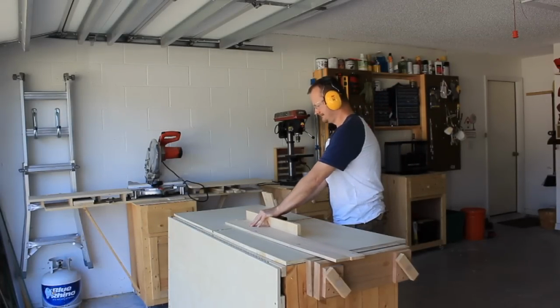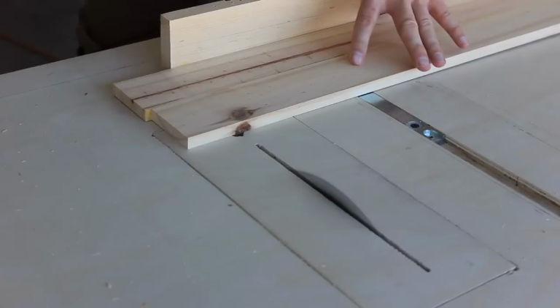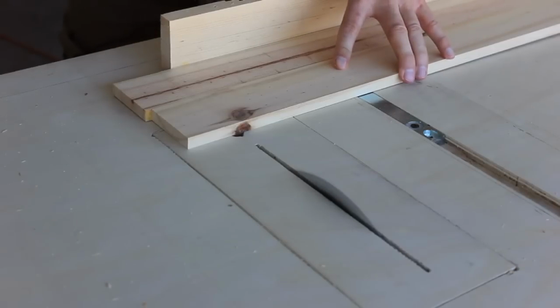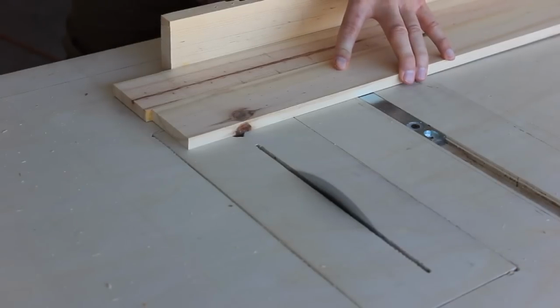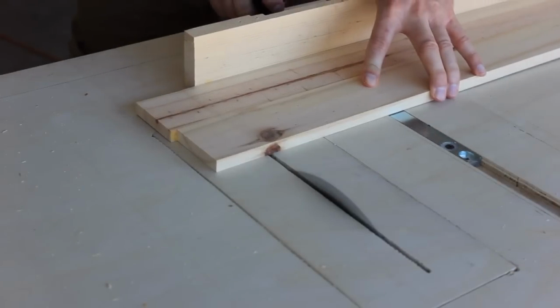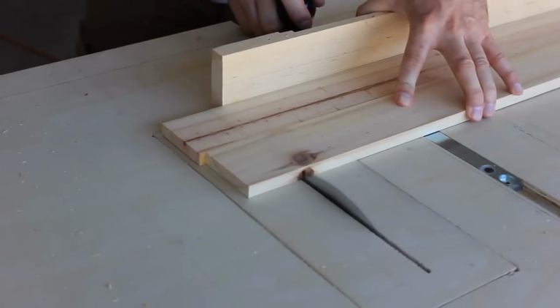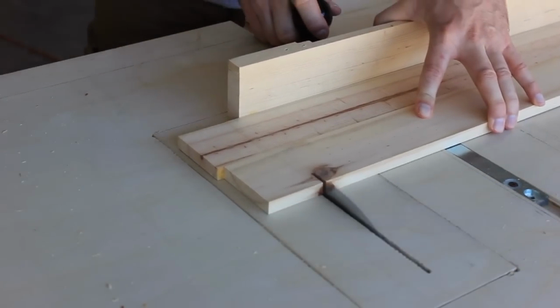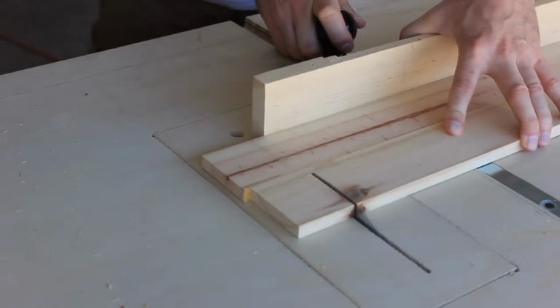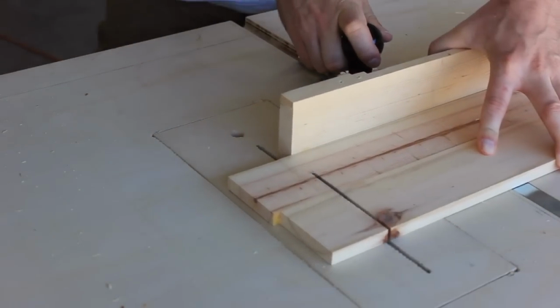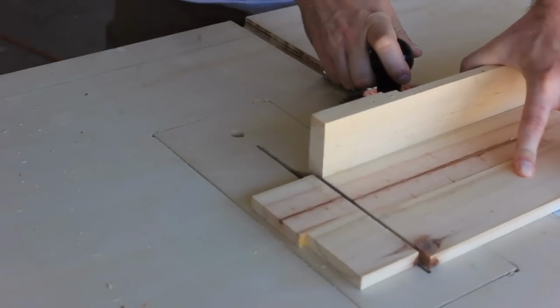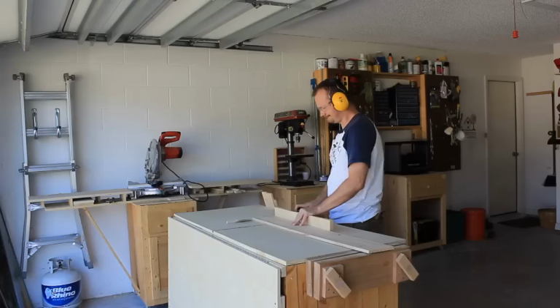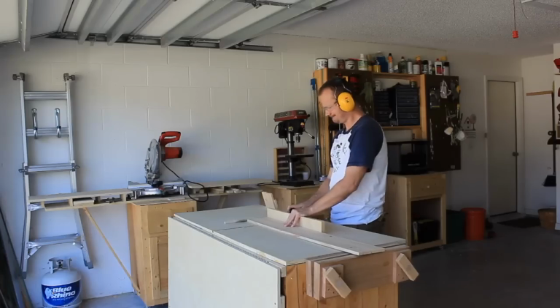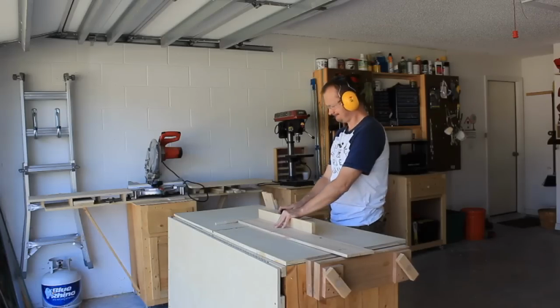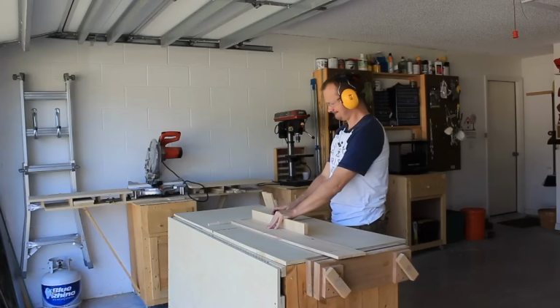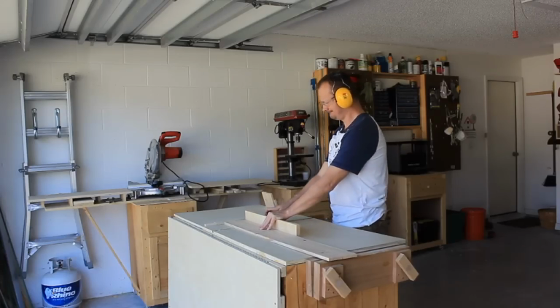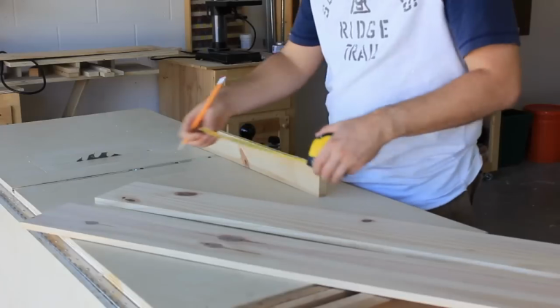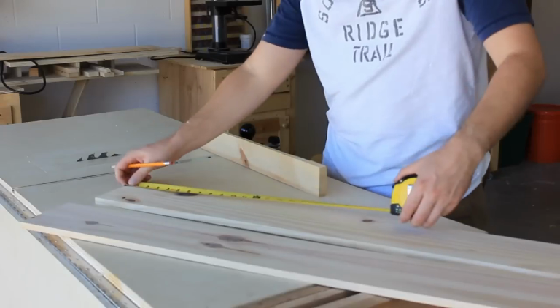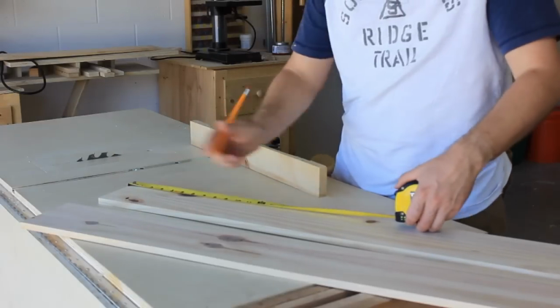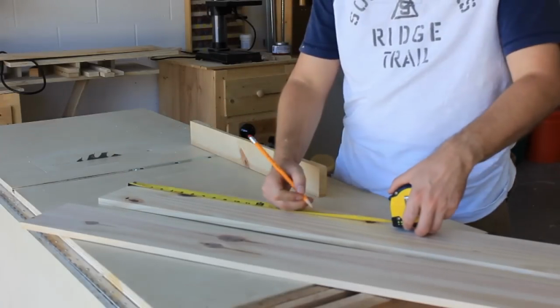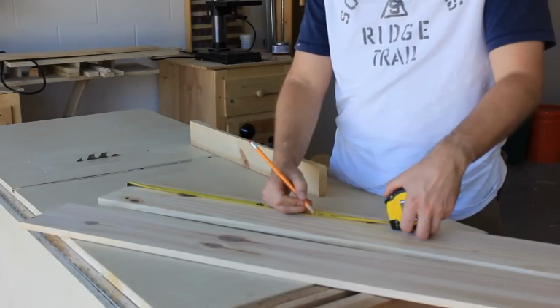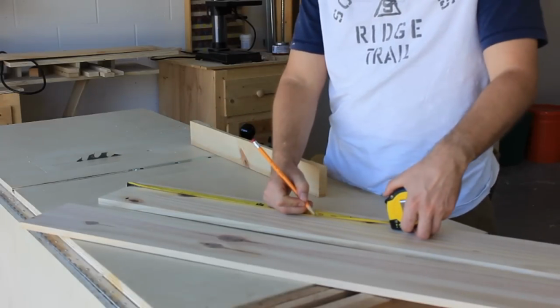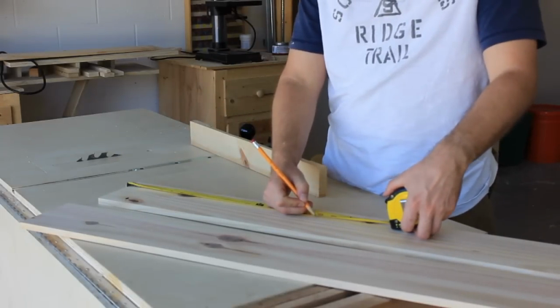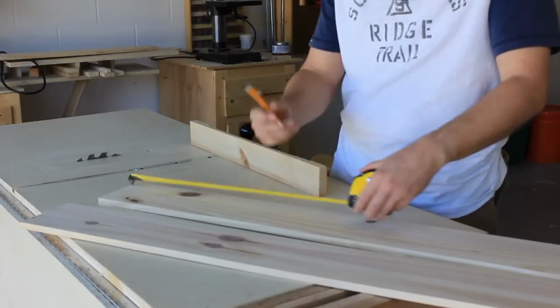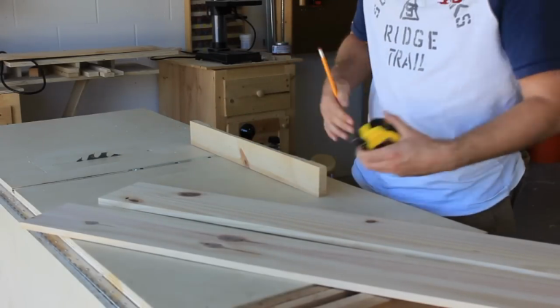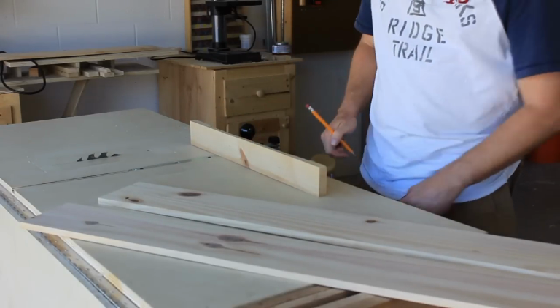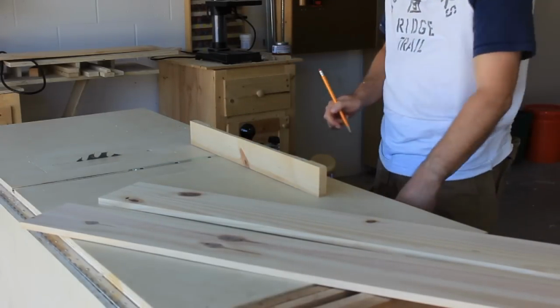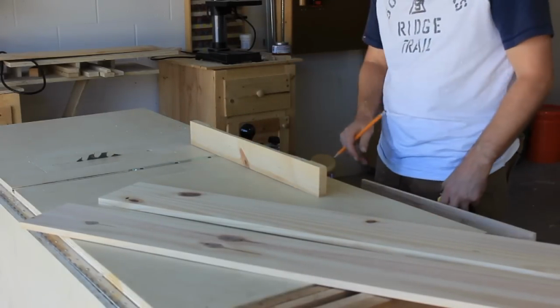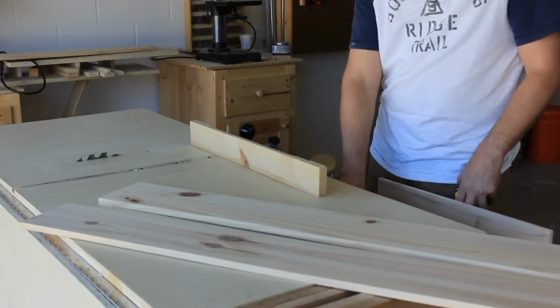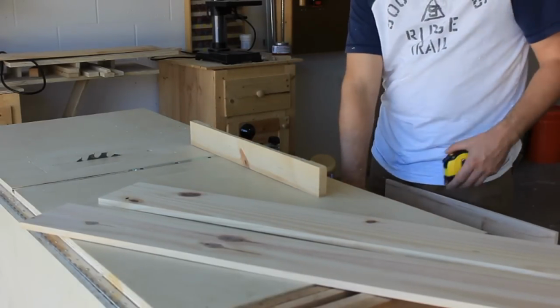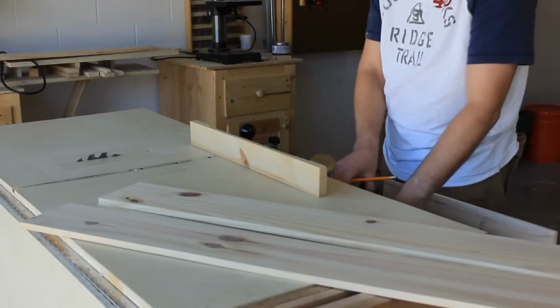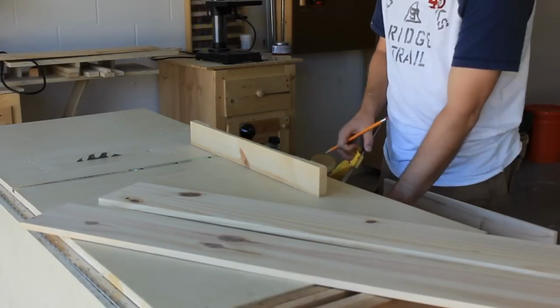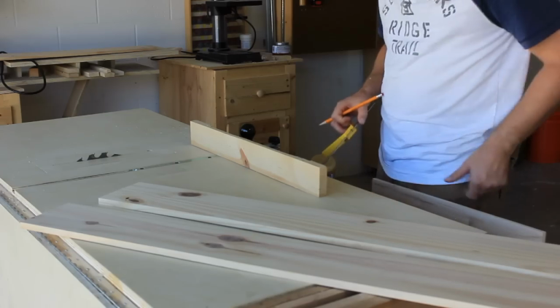I wasn't worried about planer snipe because I knew I needed to square them up on the table saw anyway — two birds, one stone. I want both peg racks to be 18 inches. This new storage is working great.